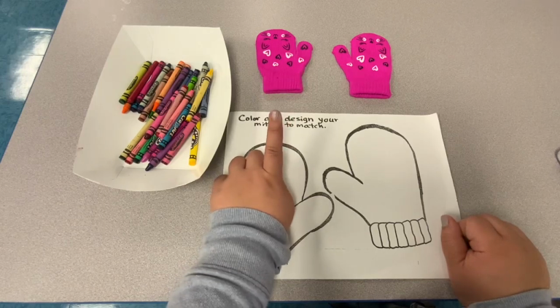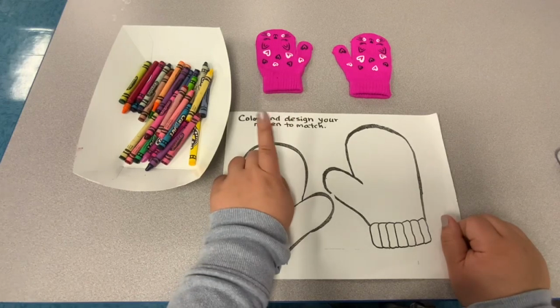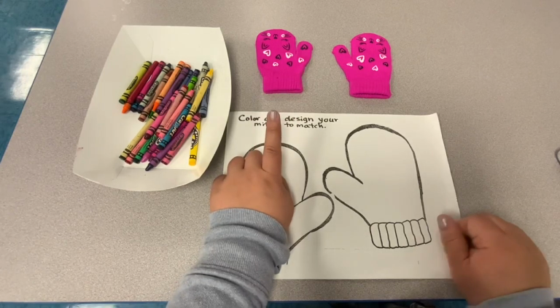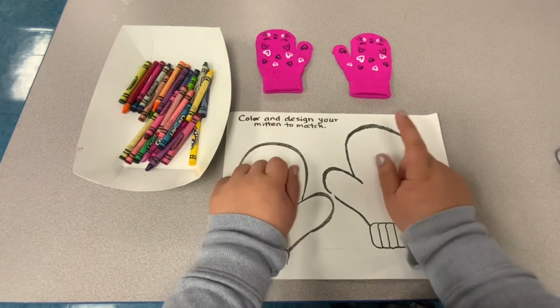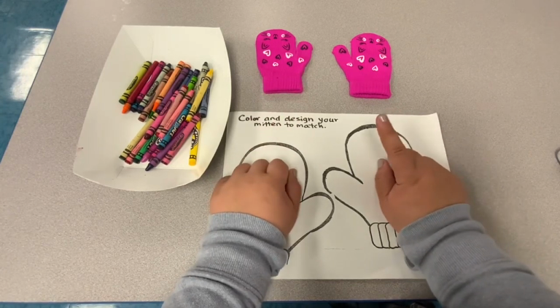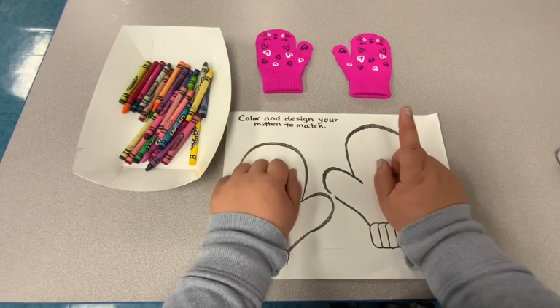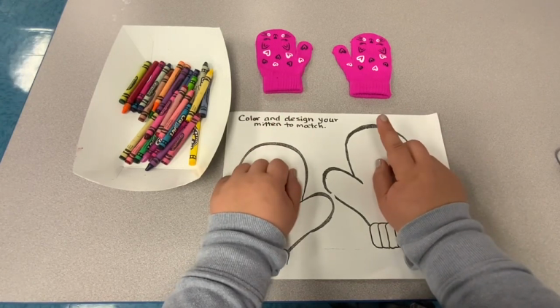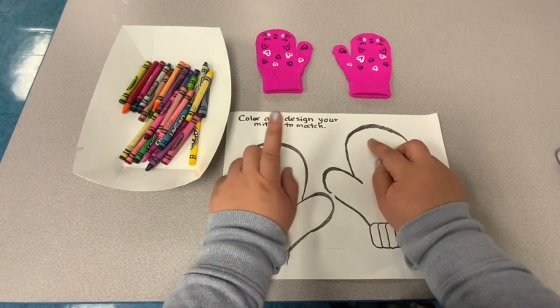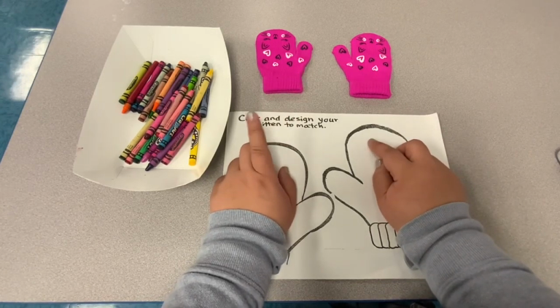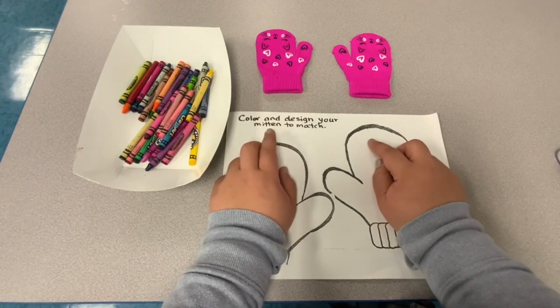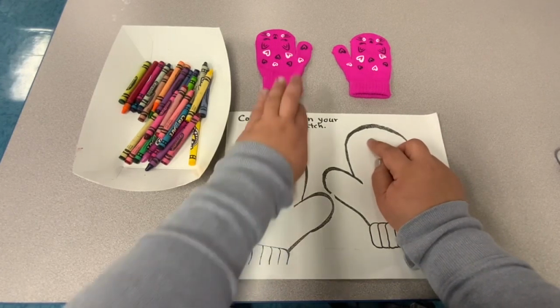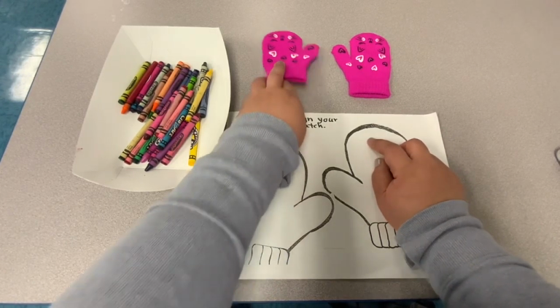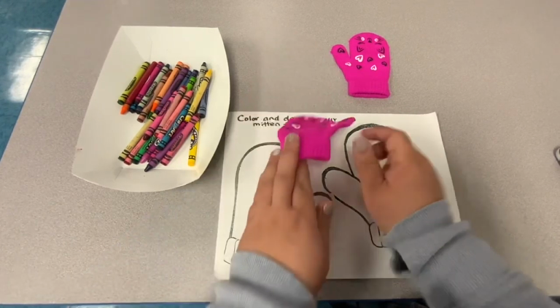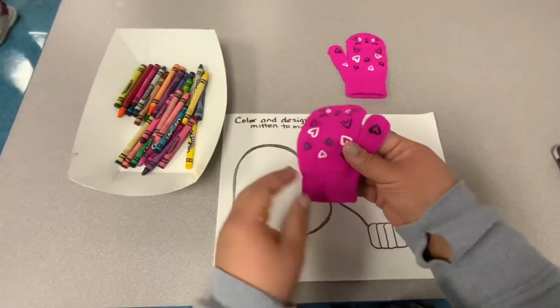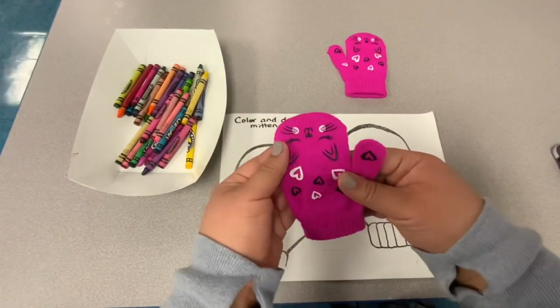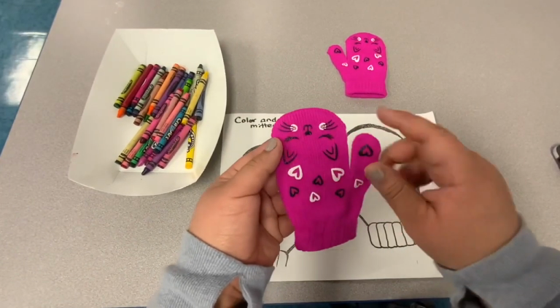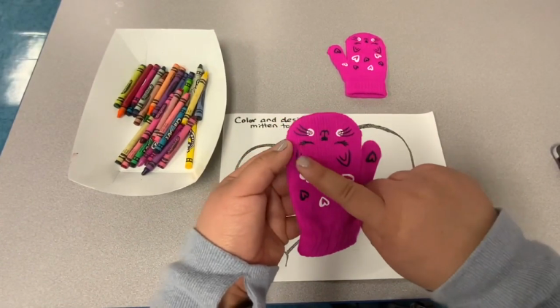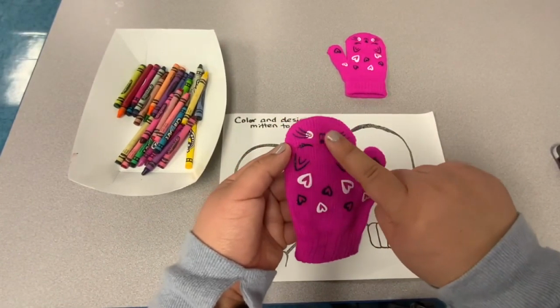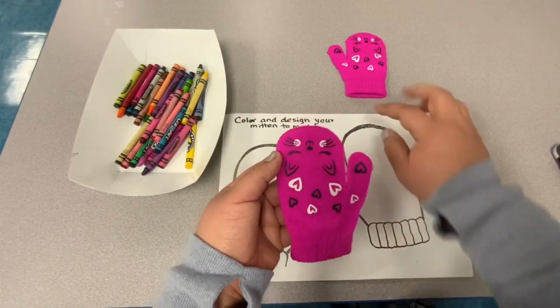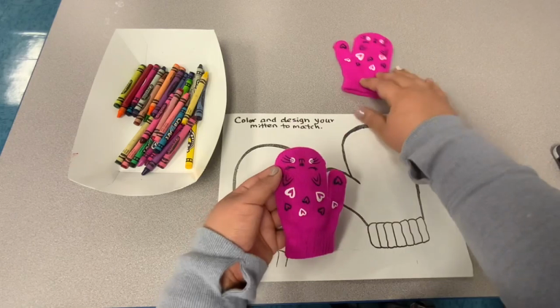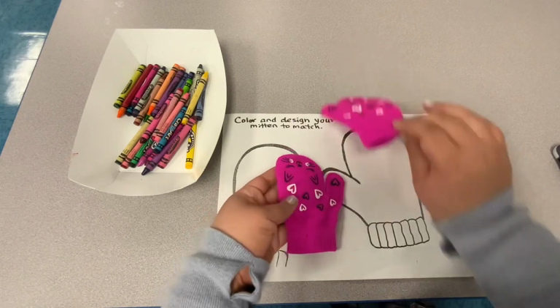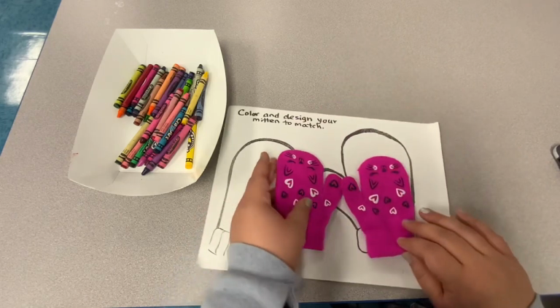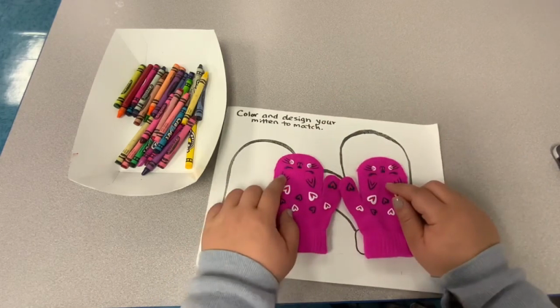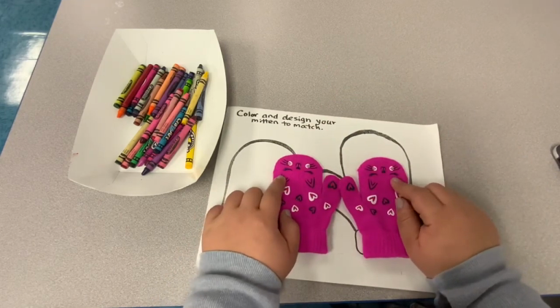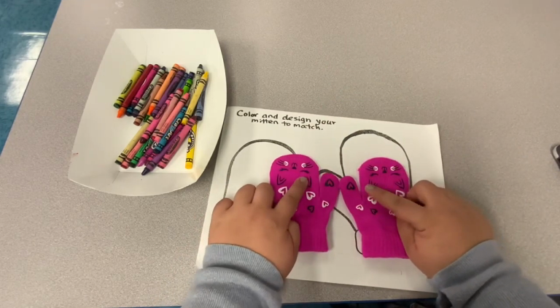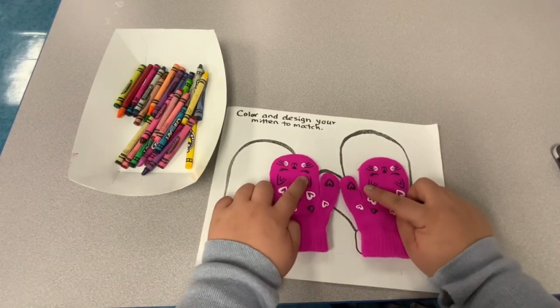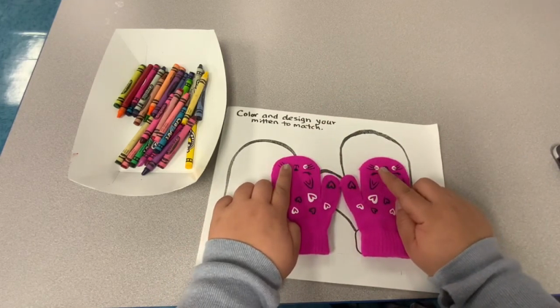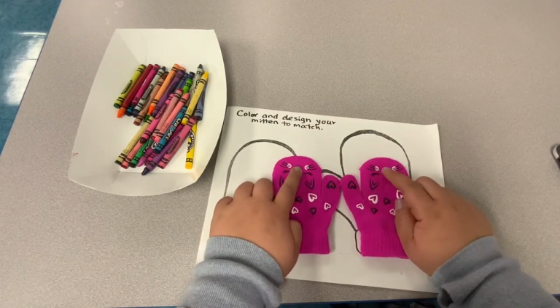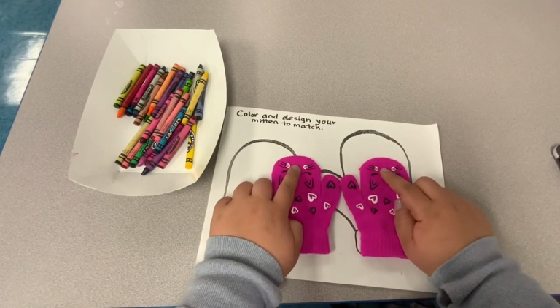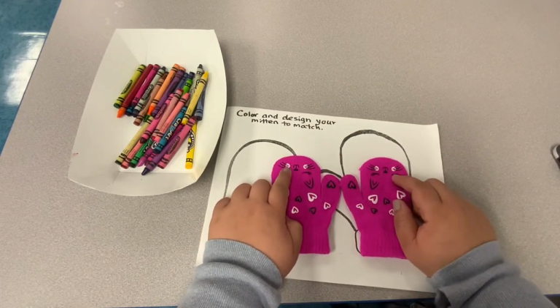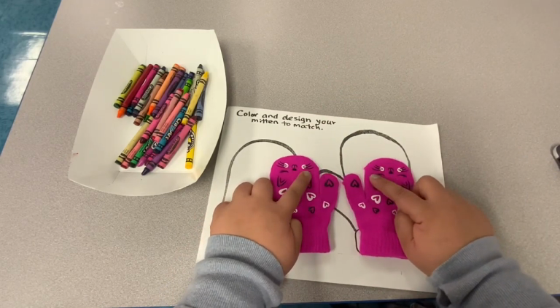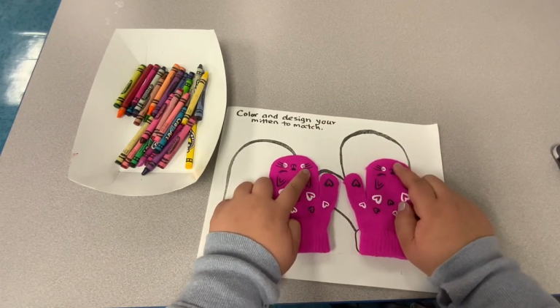Remember to take turns with your family members. Make this fun. Don't be competitive, and just go with the flow.